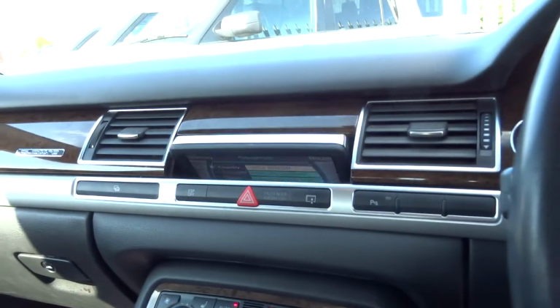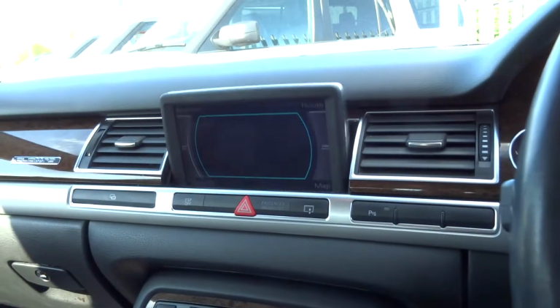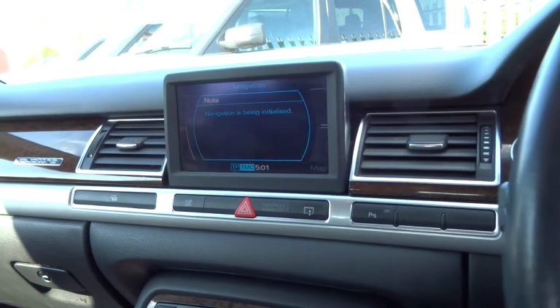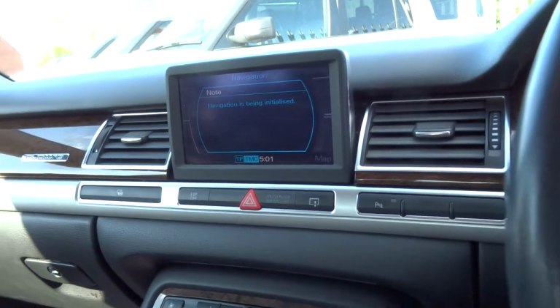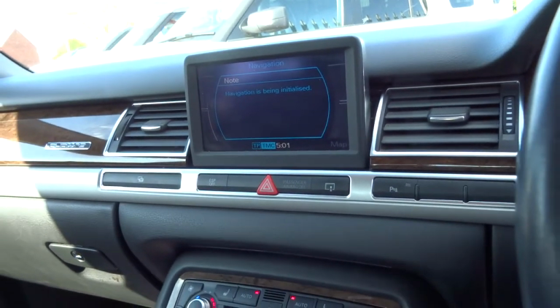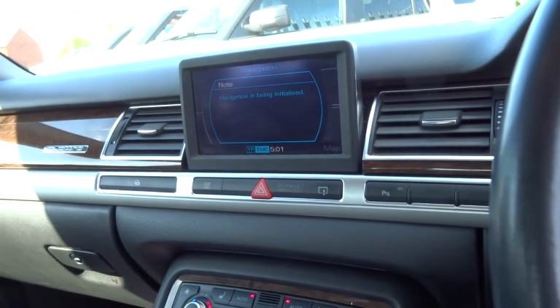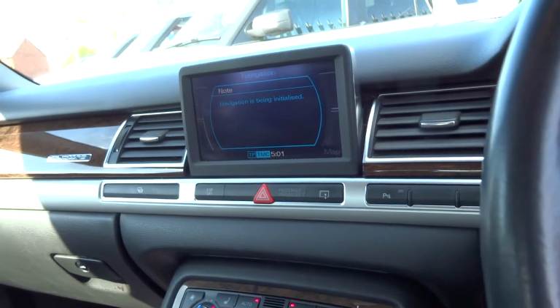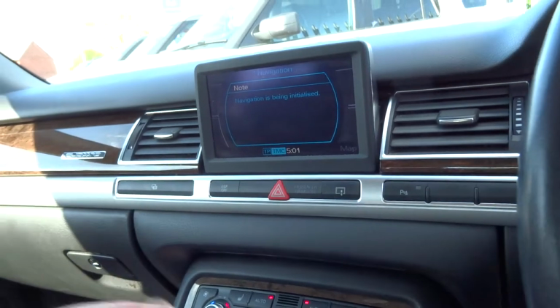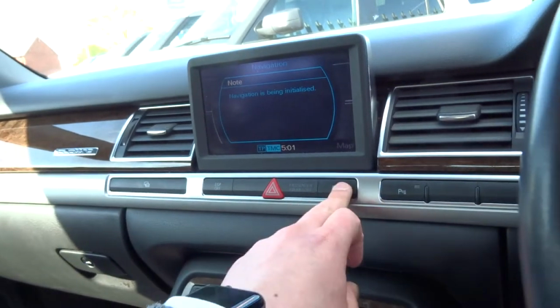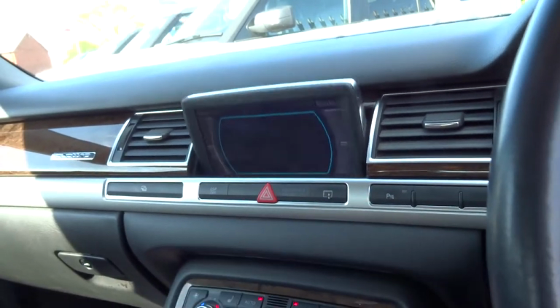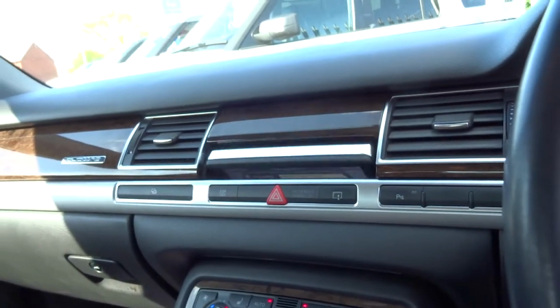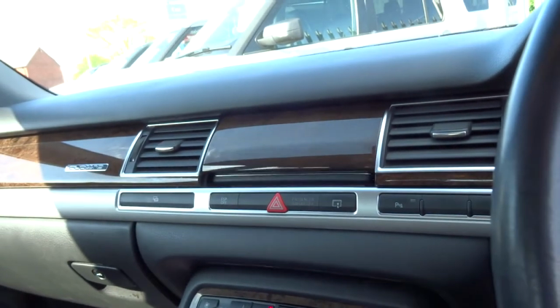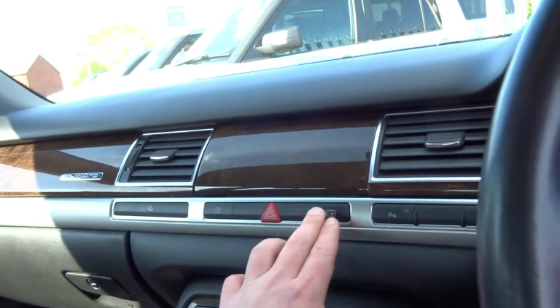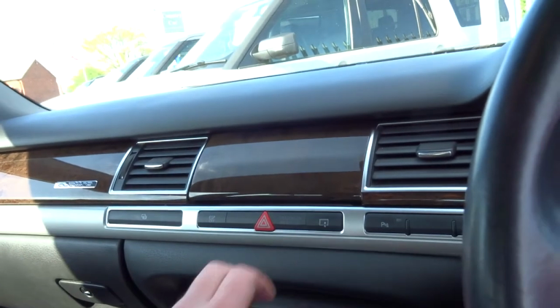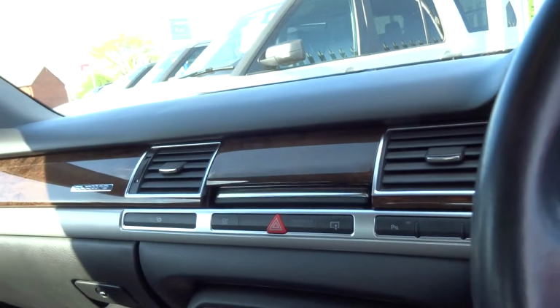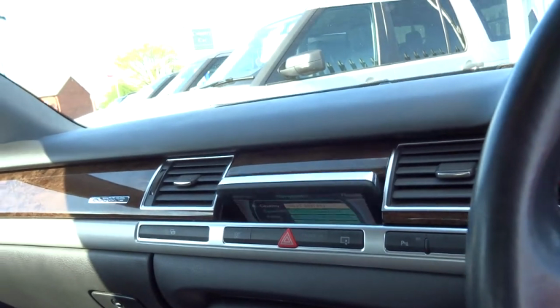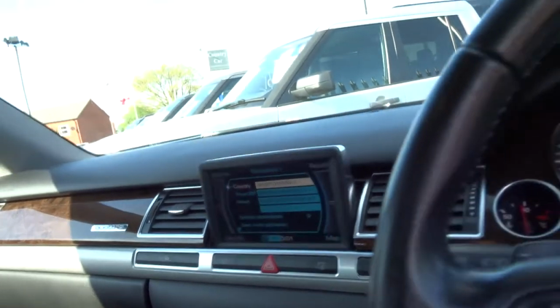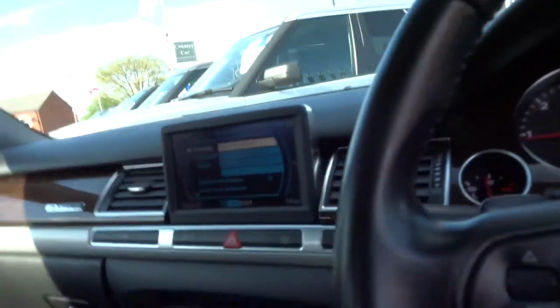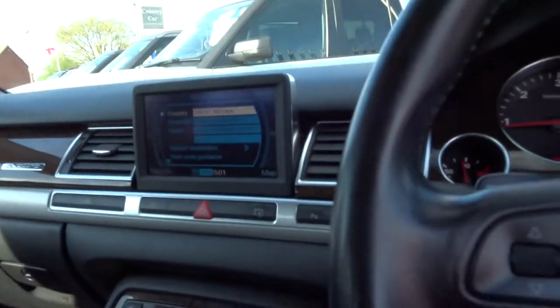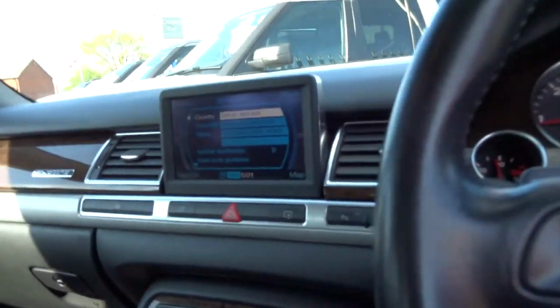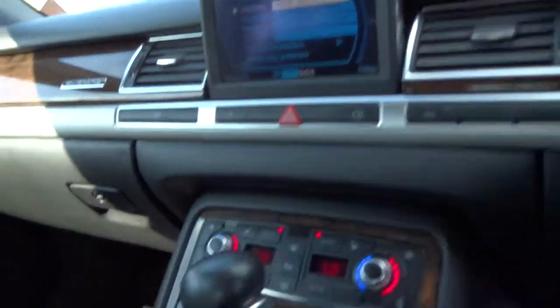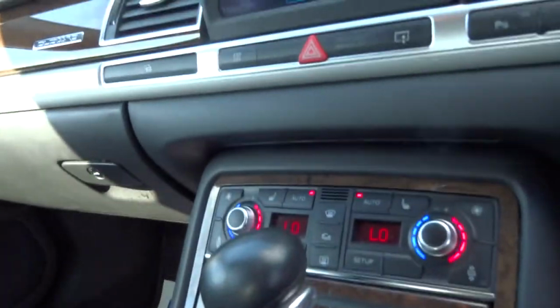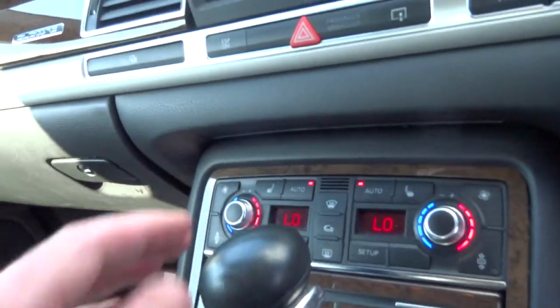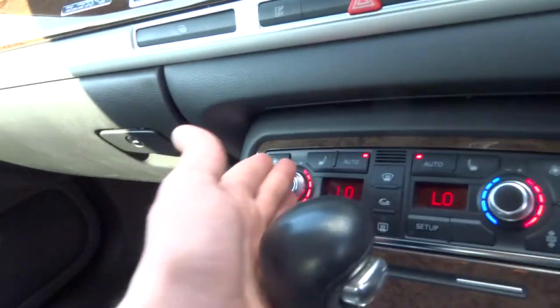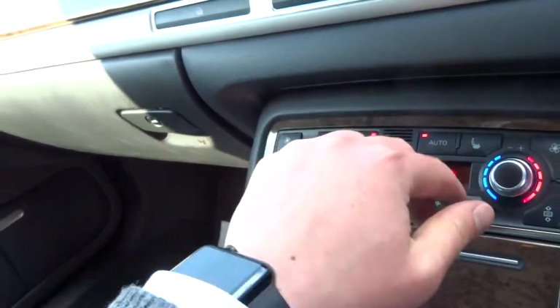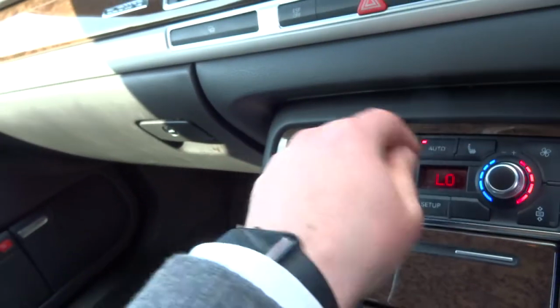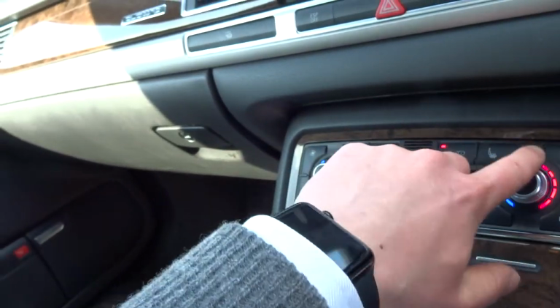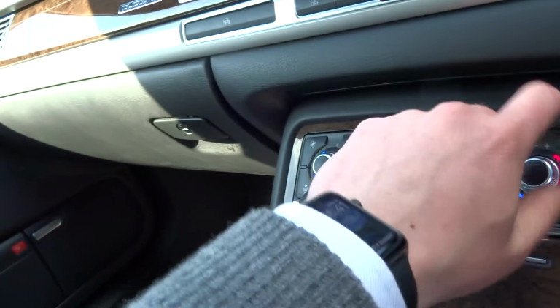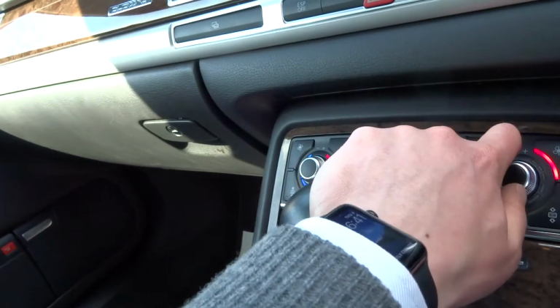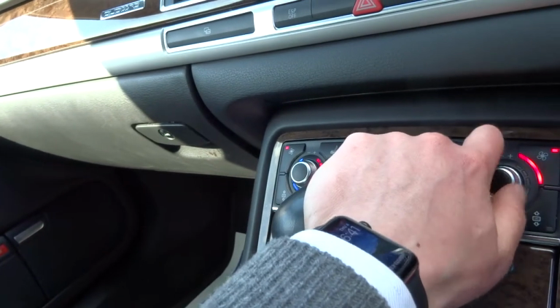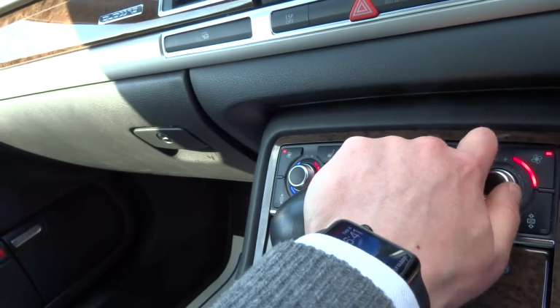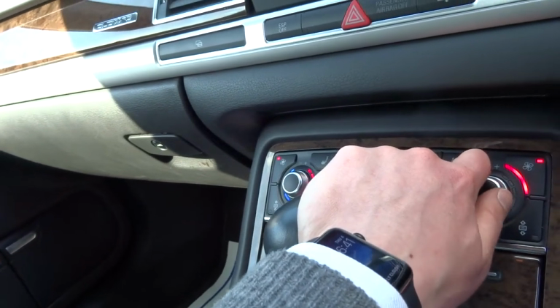As you can see, the sat nav screen comes up and can be hidden away at the touch of a button — very quick. We've got dual zone air conditioning in this car, just turning that fan down slightly.